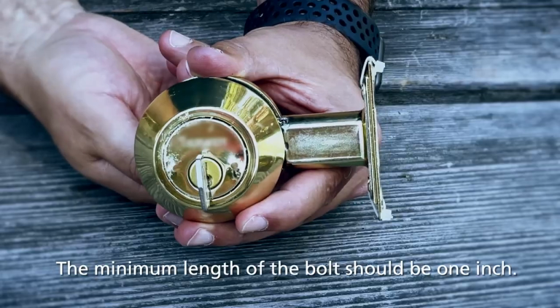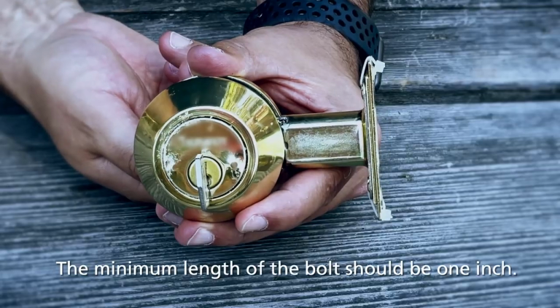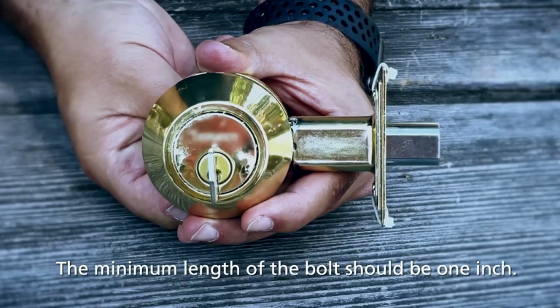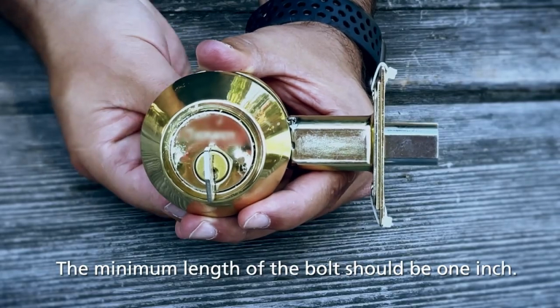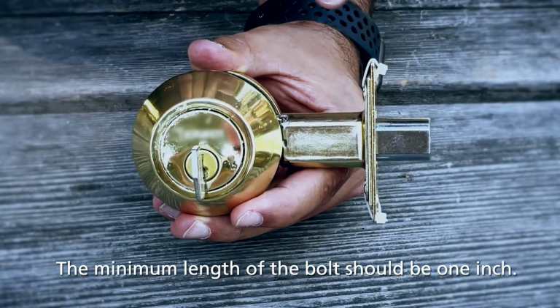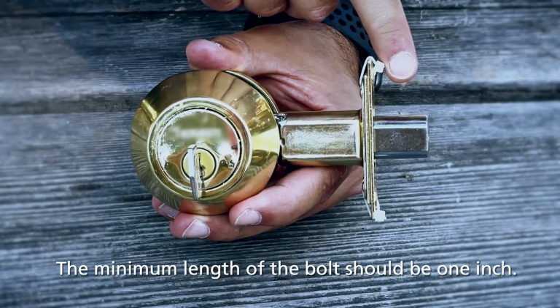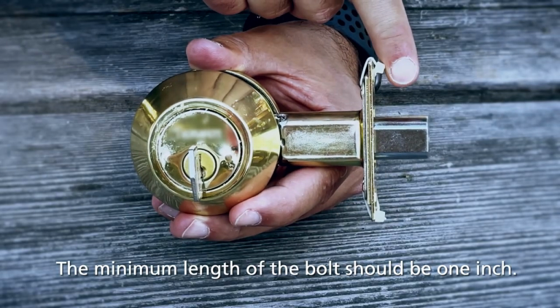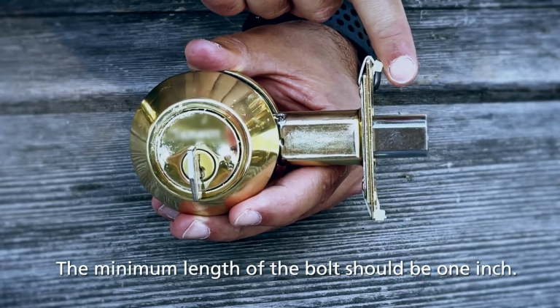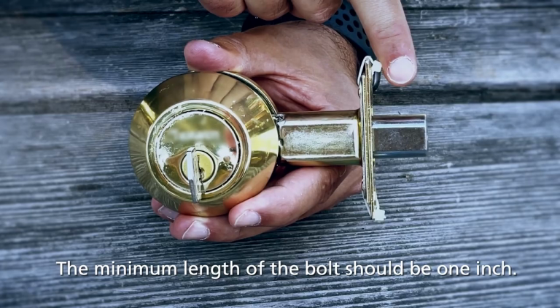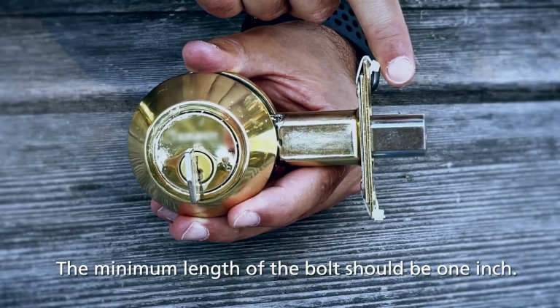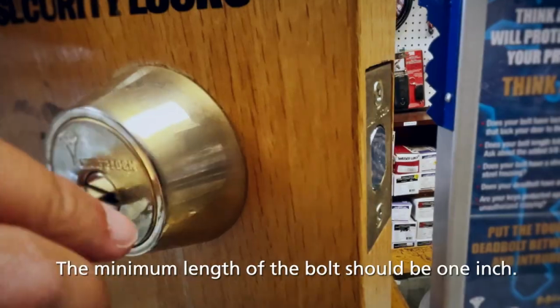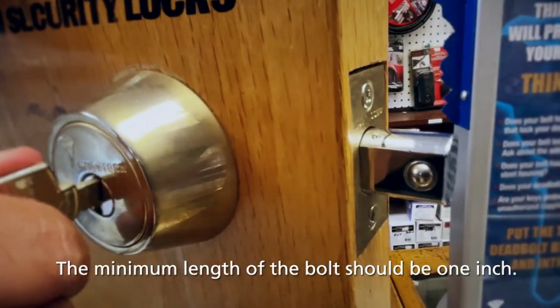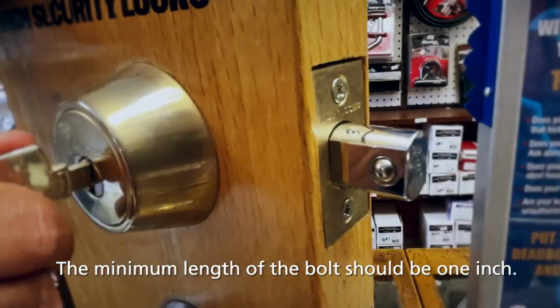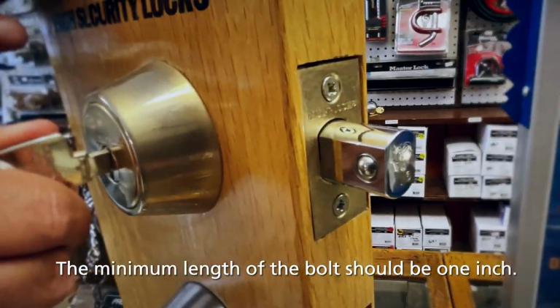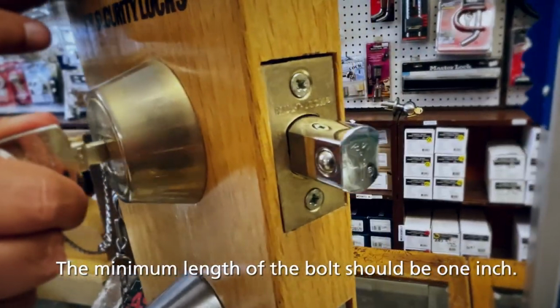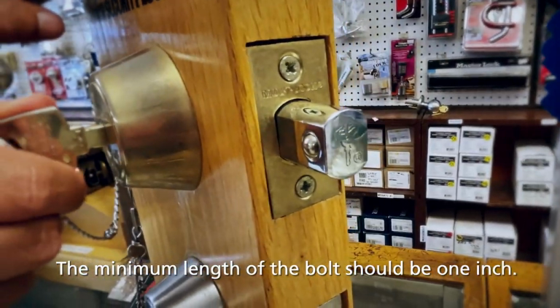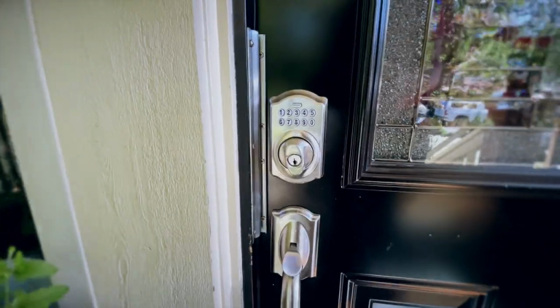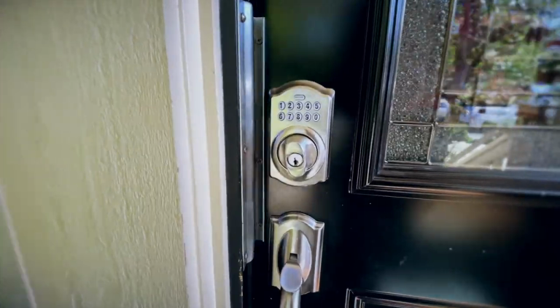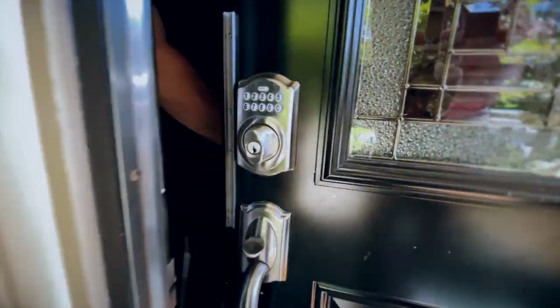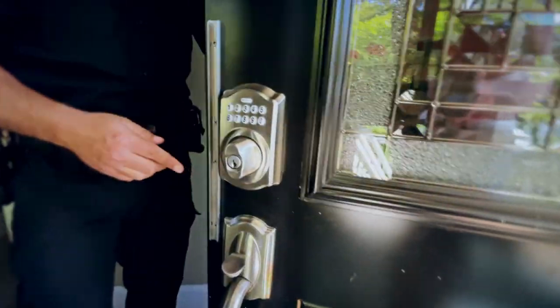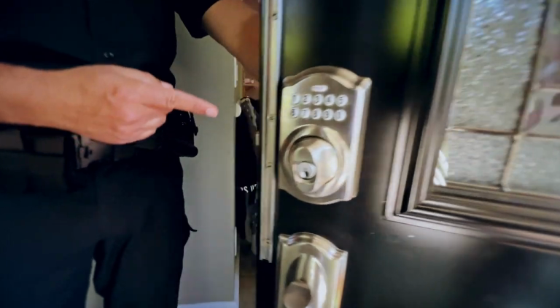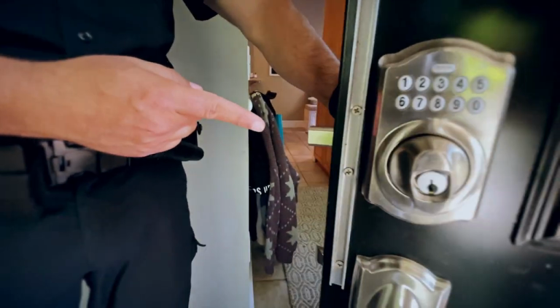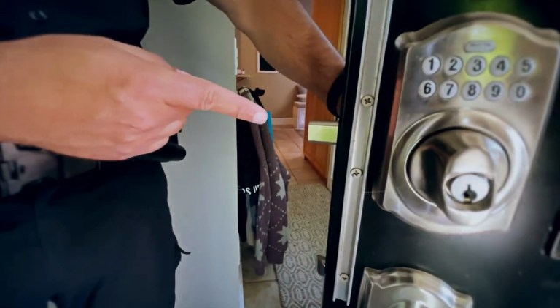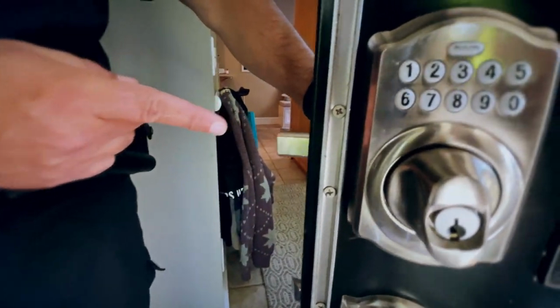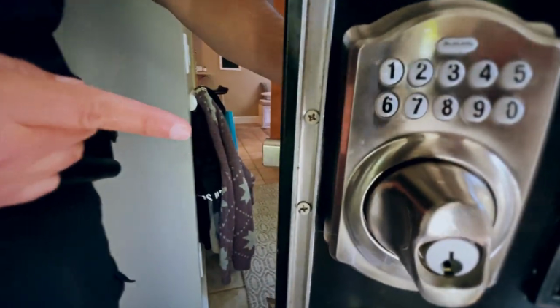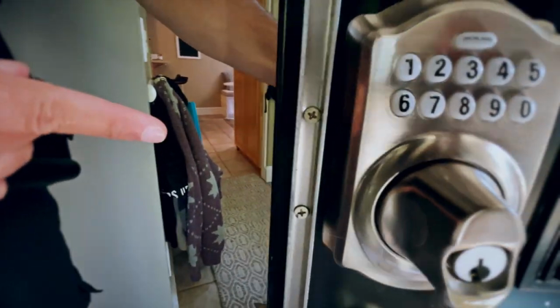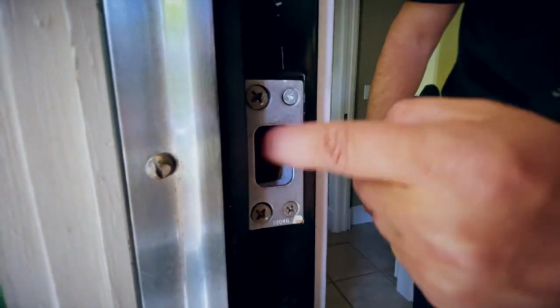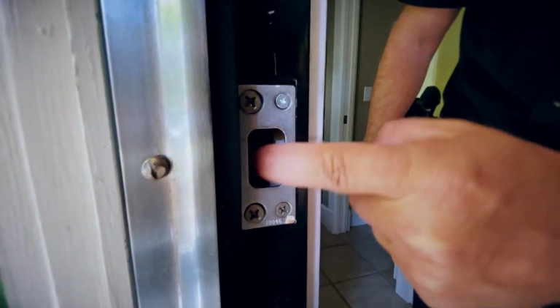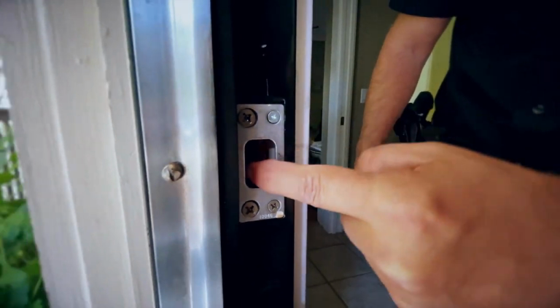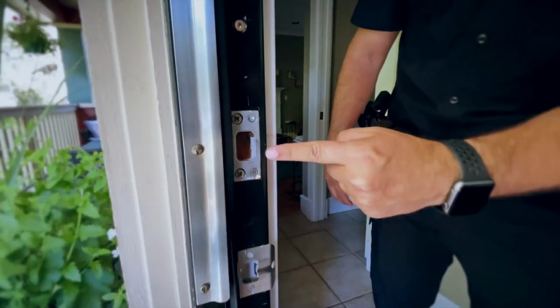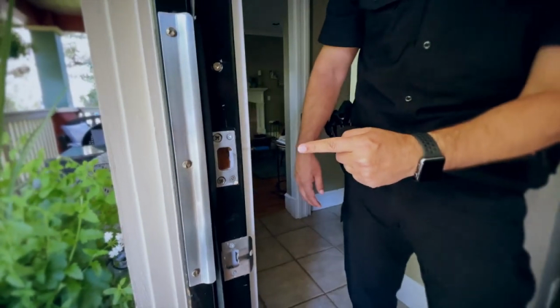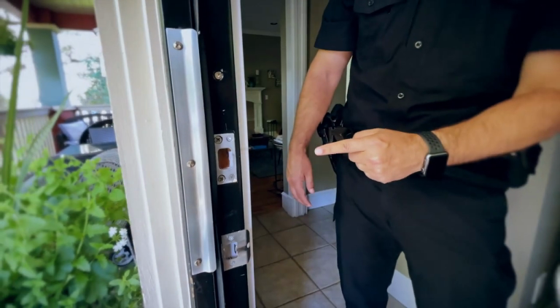The minimum length of the throw — the distance of the bolt that goes into the door frame — should be at least one inch. Anything shorter would not provide the strength required to withstand someone trying to defeat the lock by prying it with a tool or using their body weight to force it open.